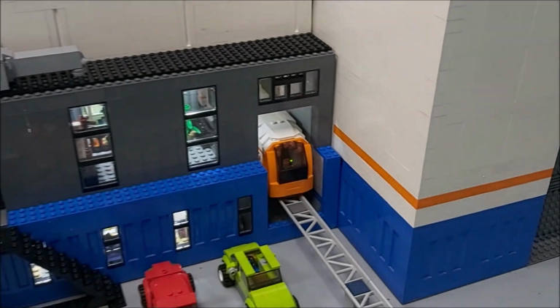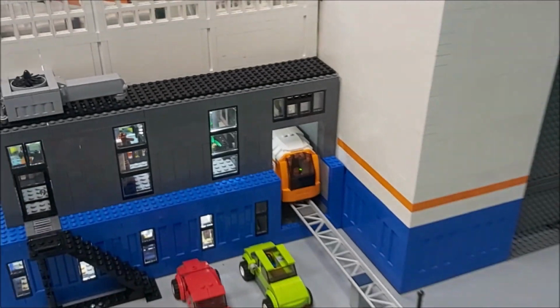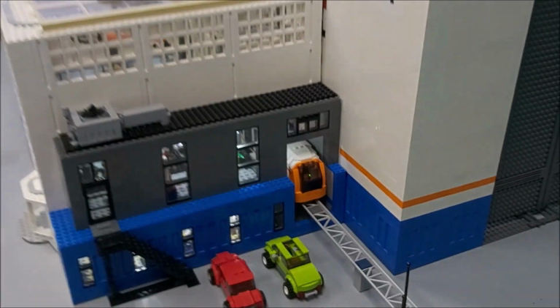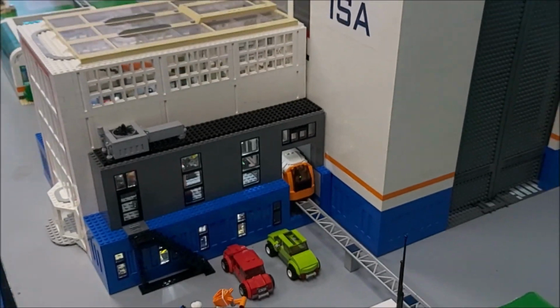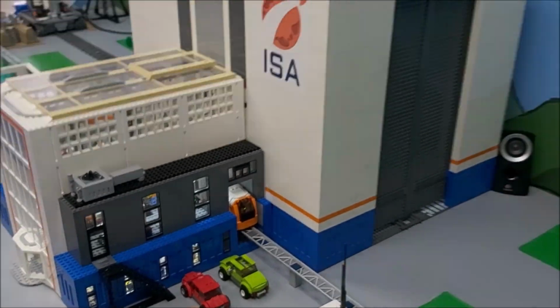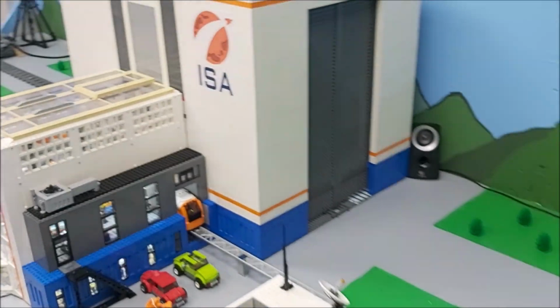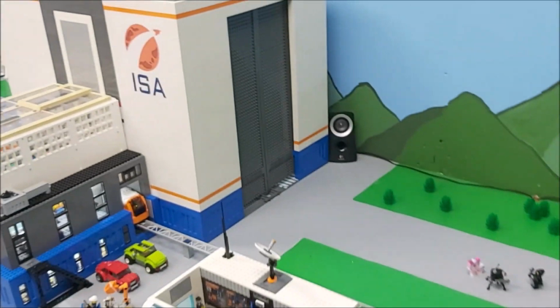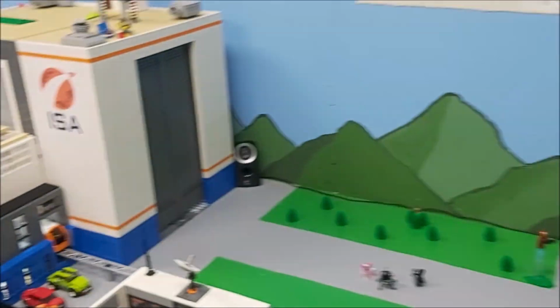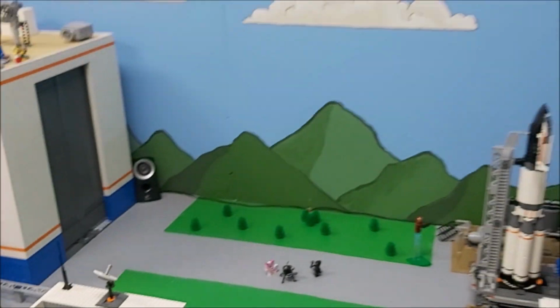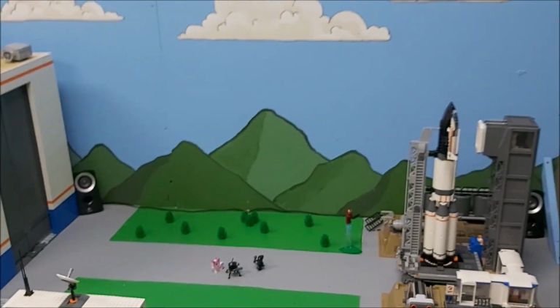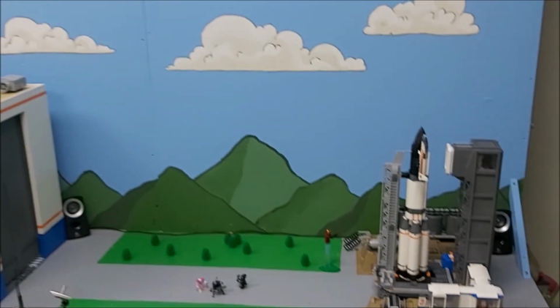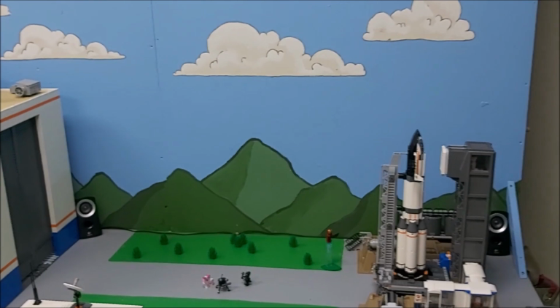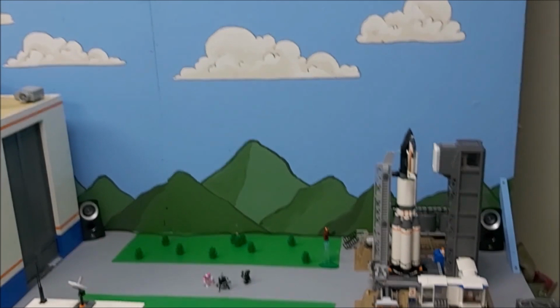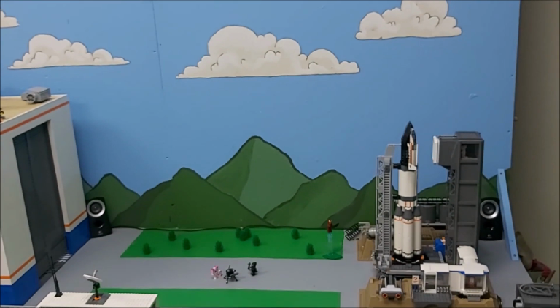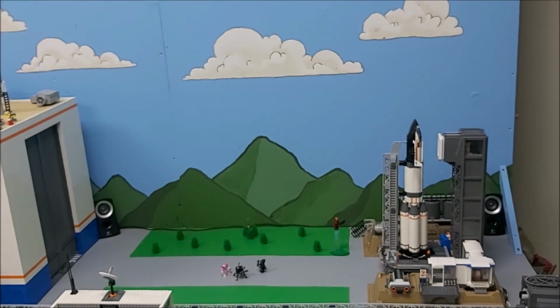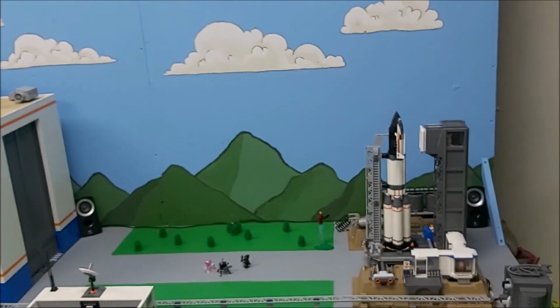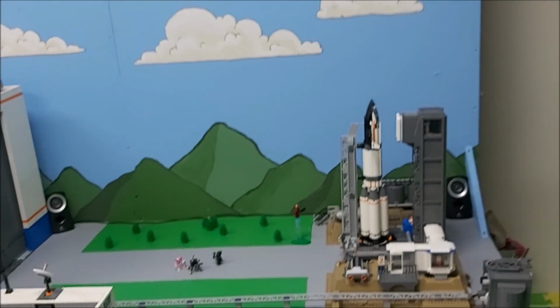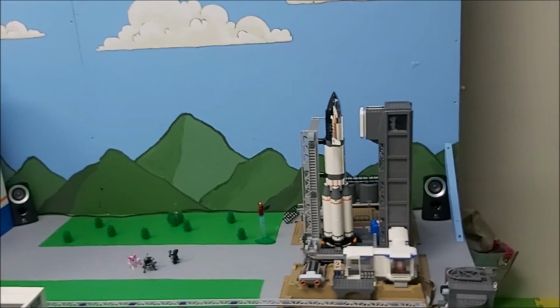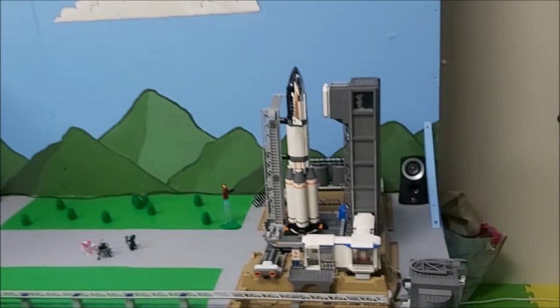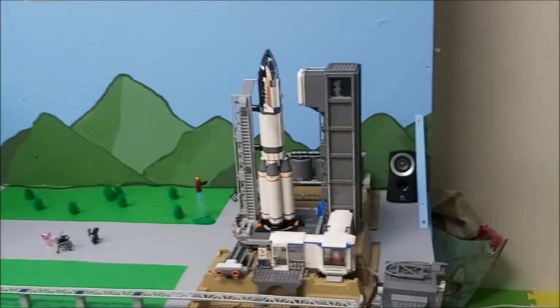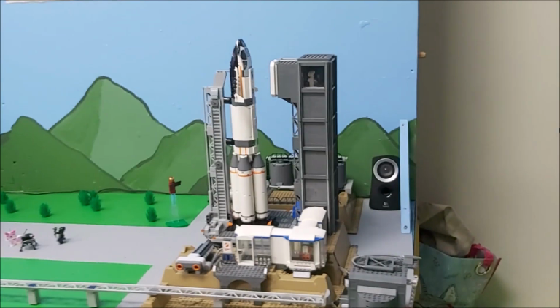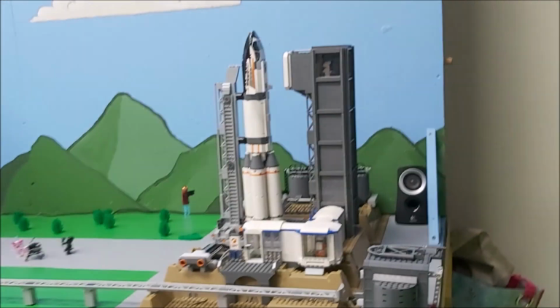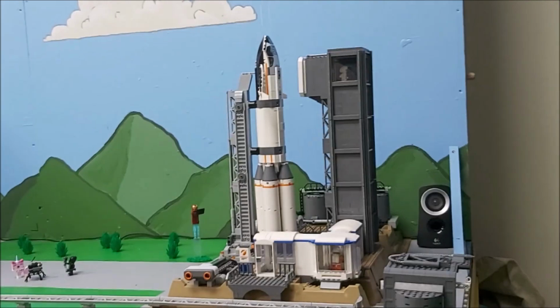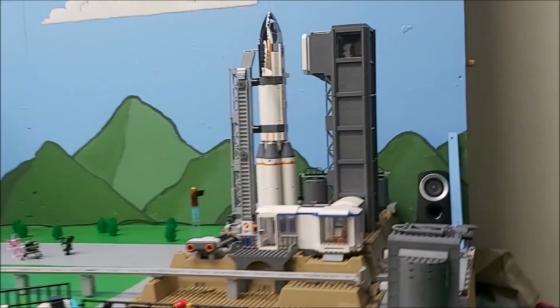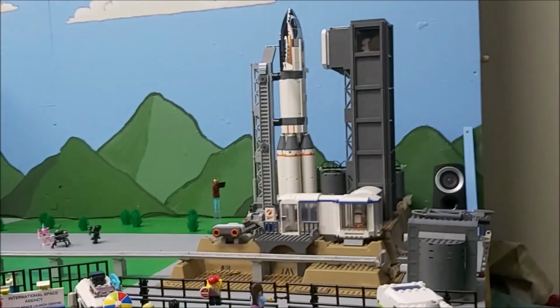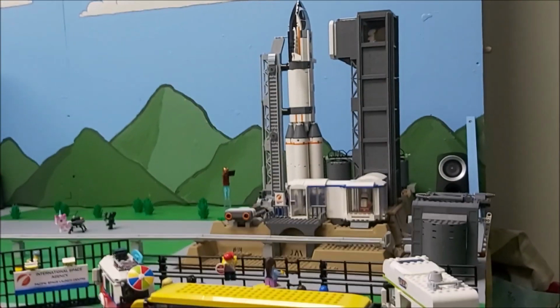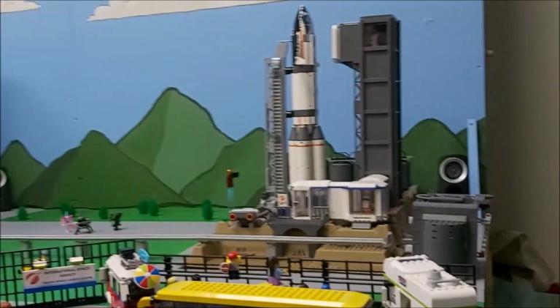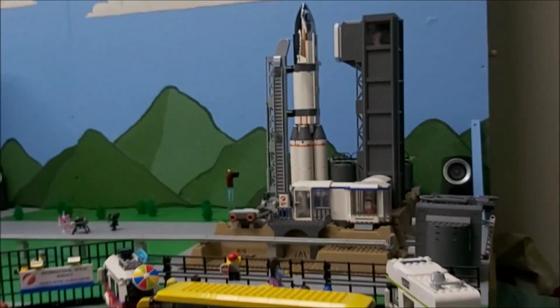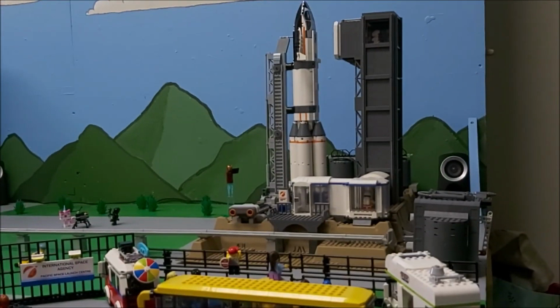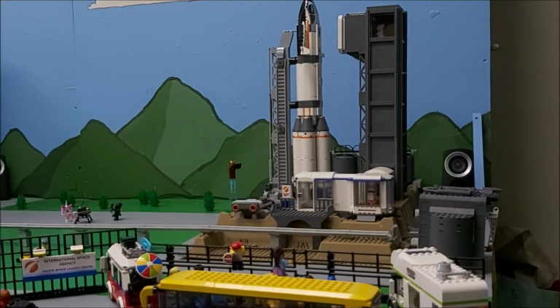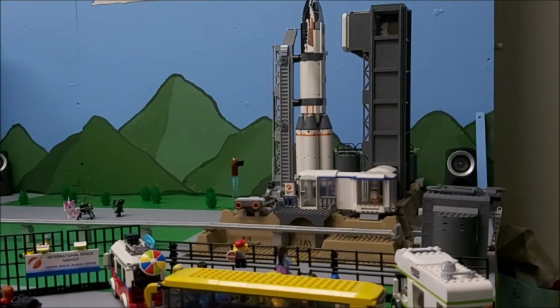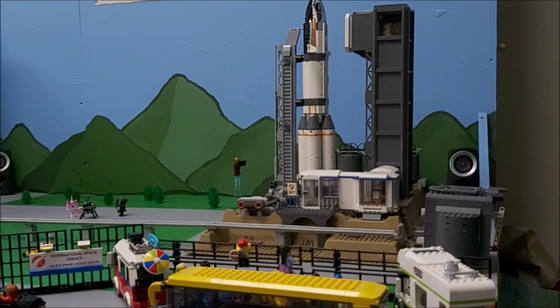Condor 9, our instruments show you are ready for launch. Pre-flight checks confirmed. Roger that — our fuel gauges are at maximum. Let's roll. Retracting support gantry. Prepare for ignition.